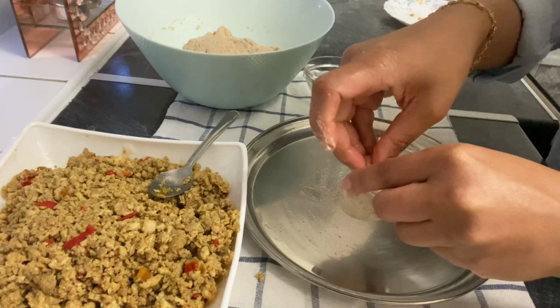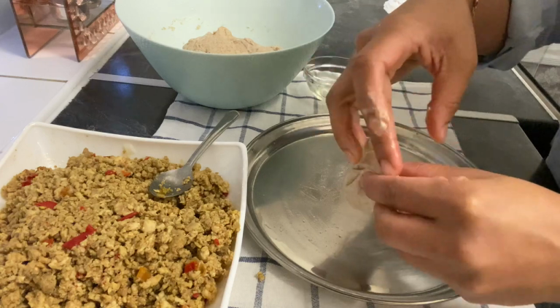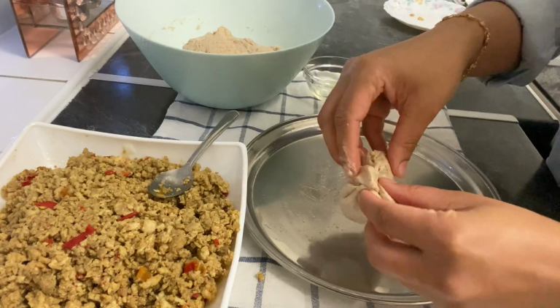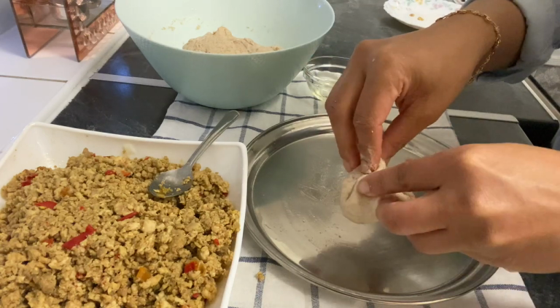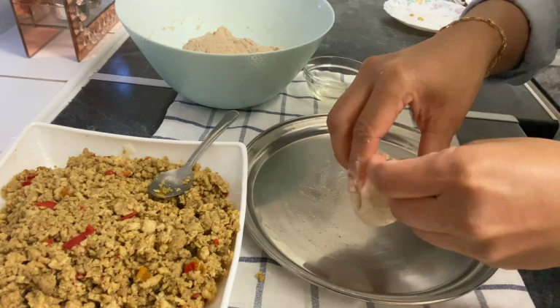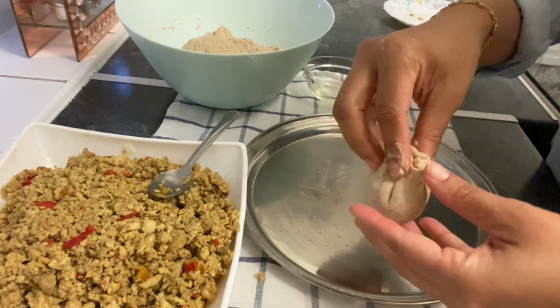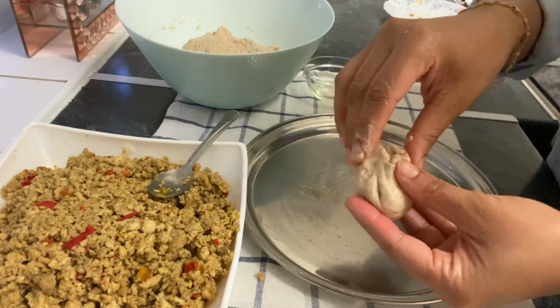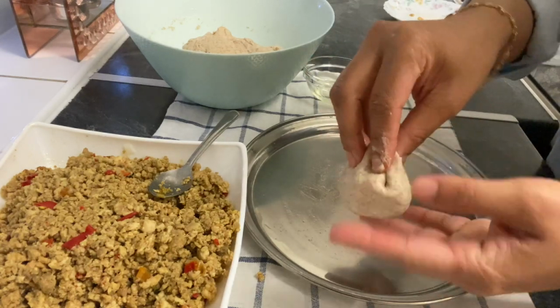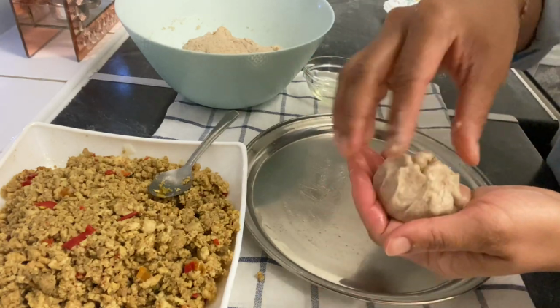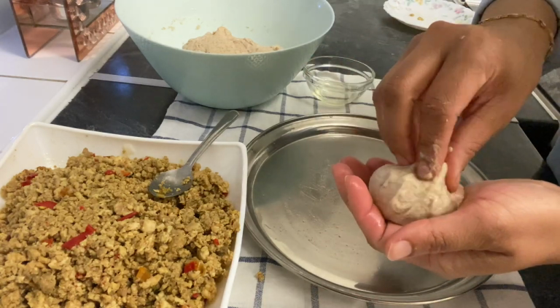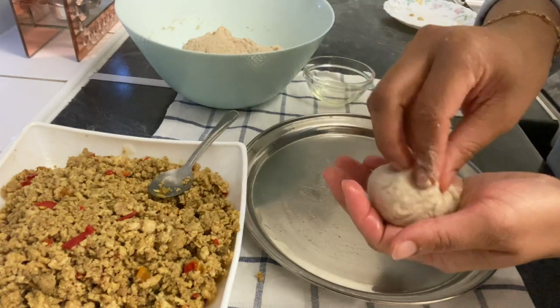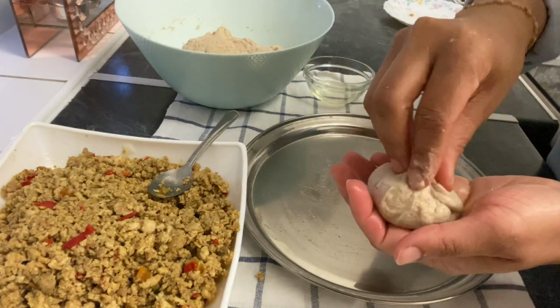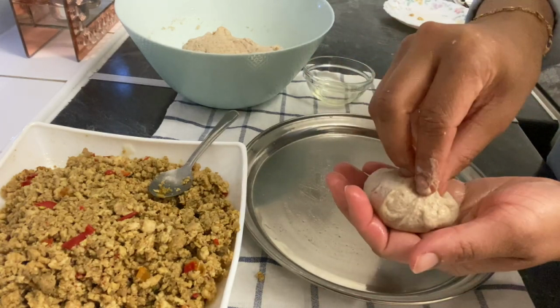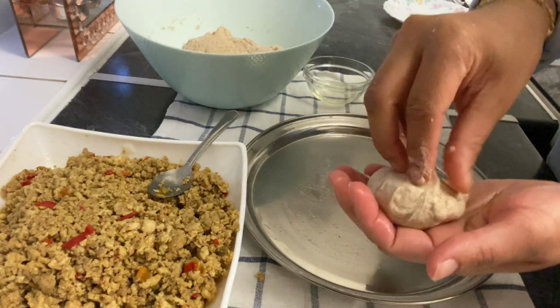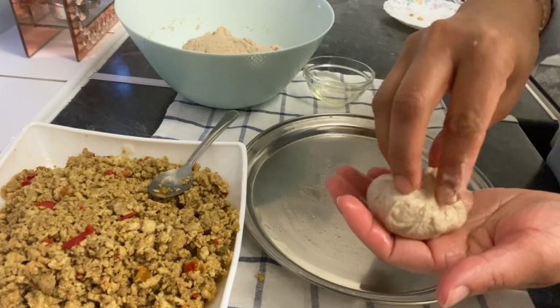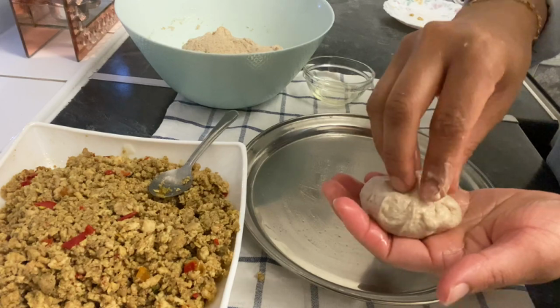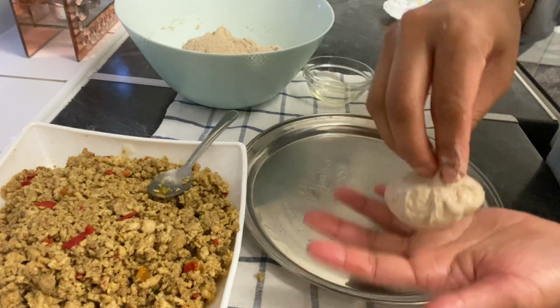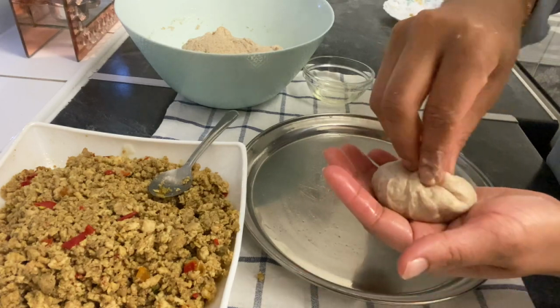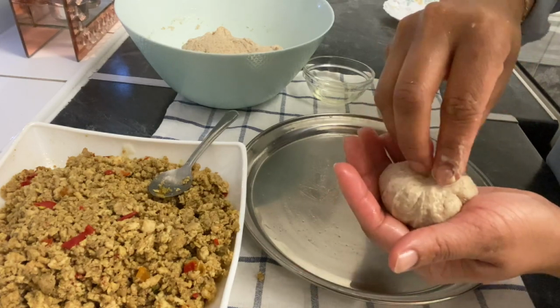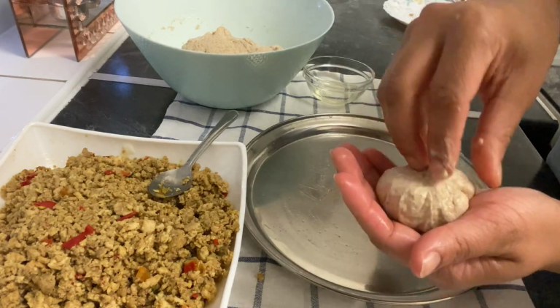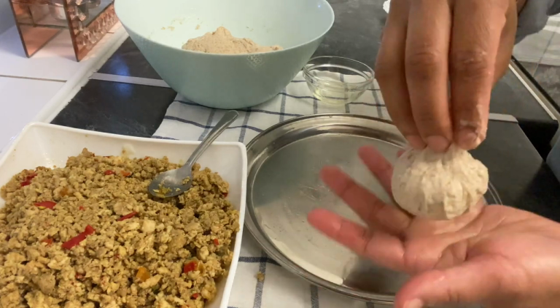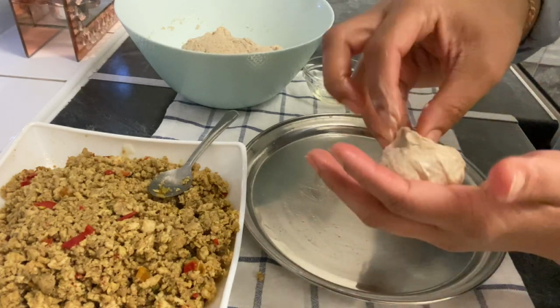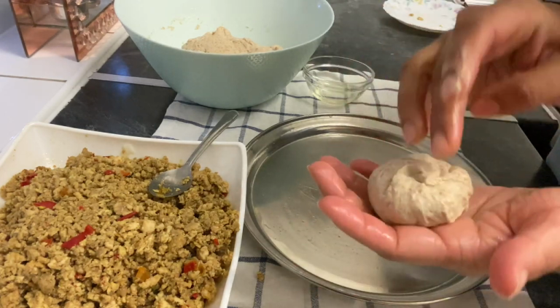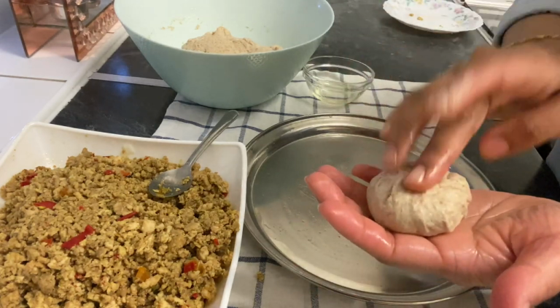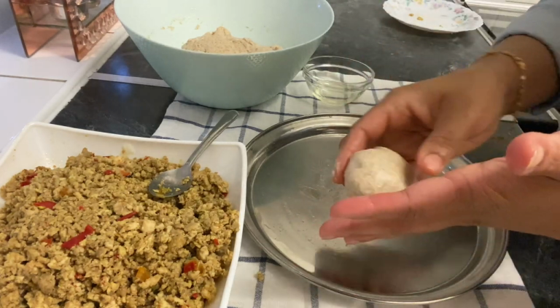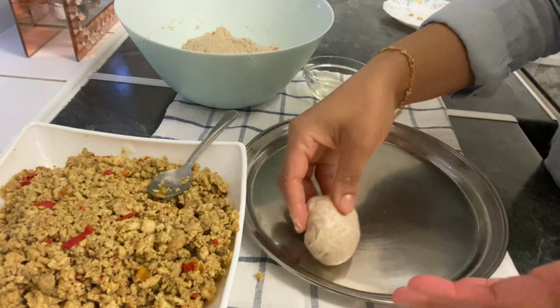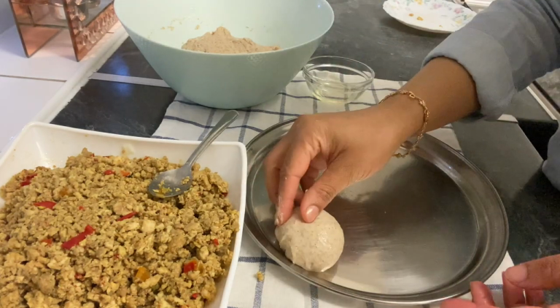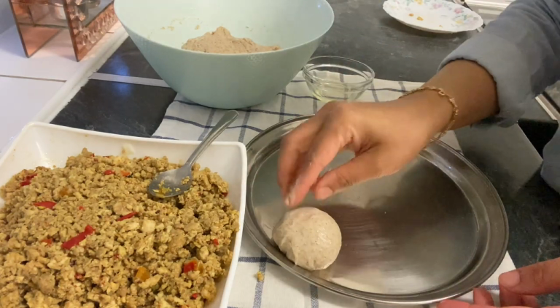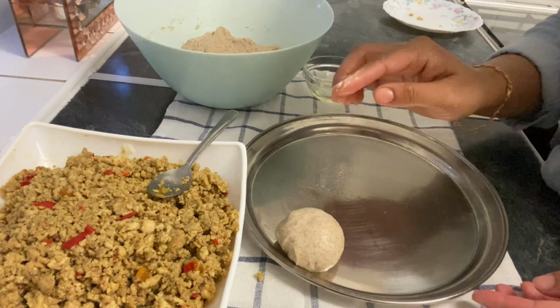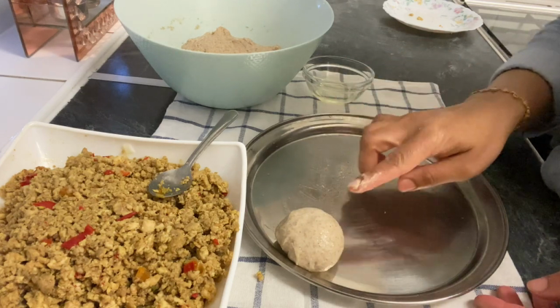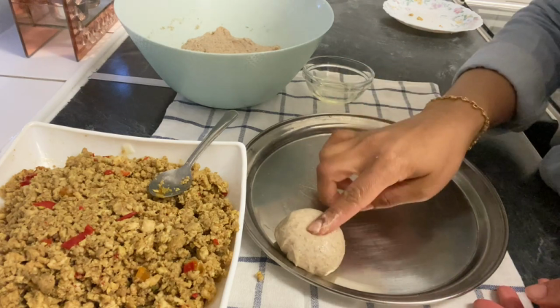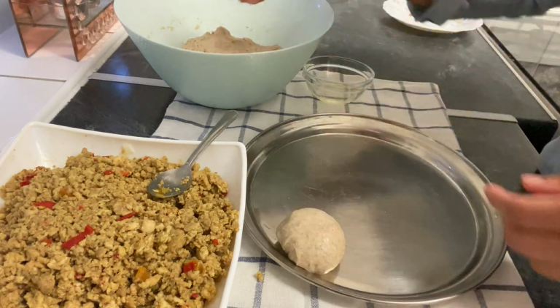Now I'm going to shape the dough. I will roll the dough out and close it up. Let's see how it turns out.